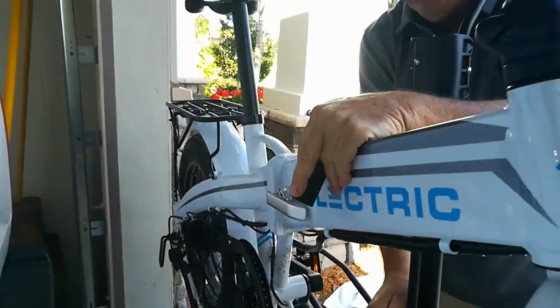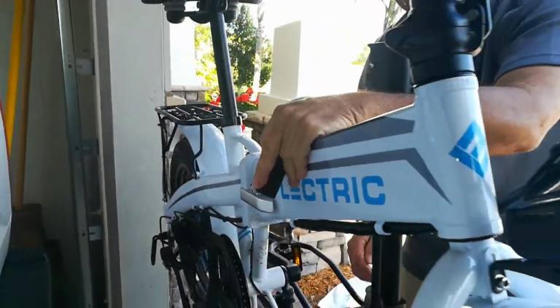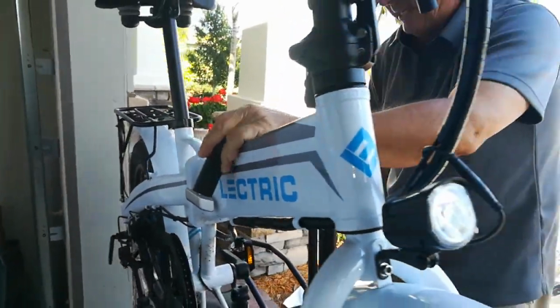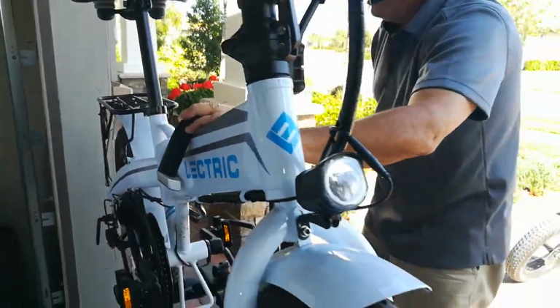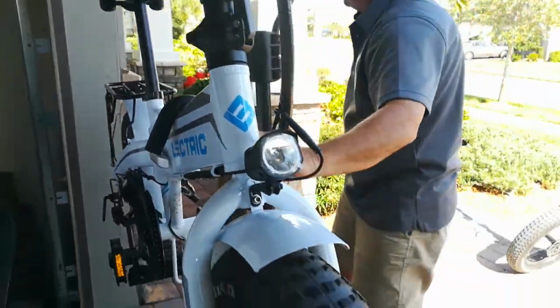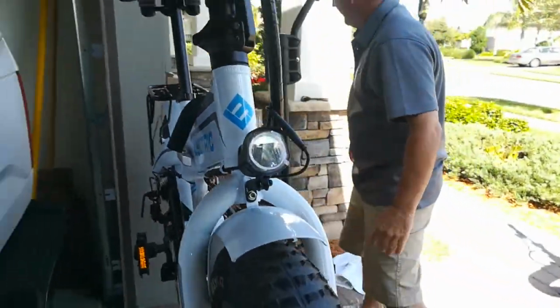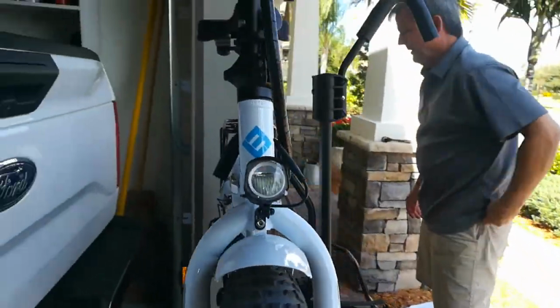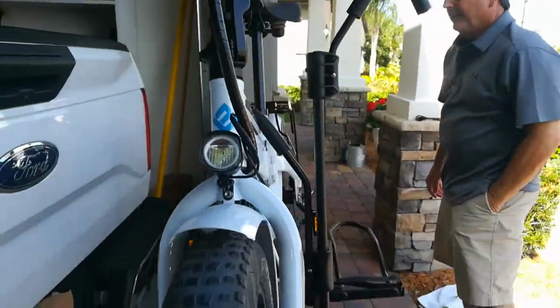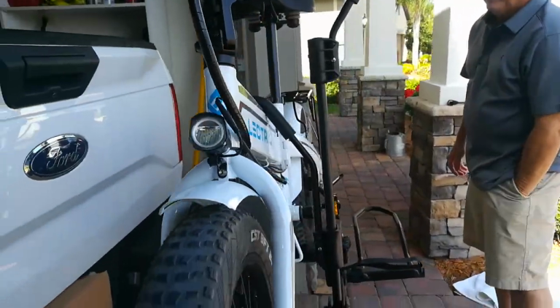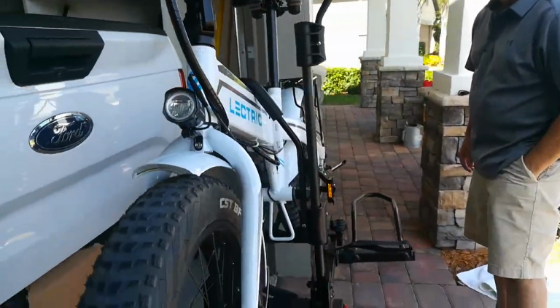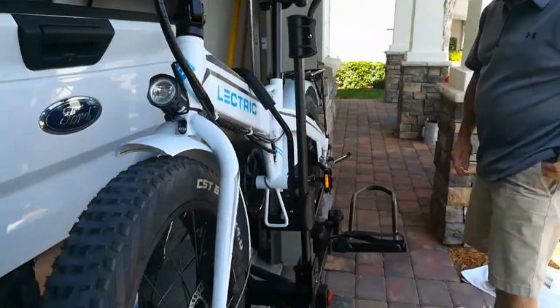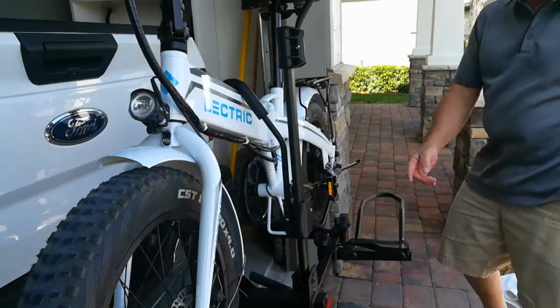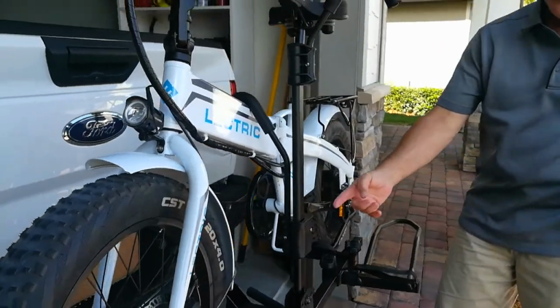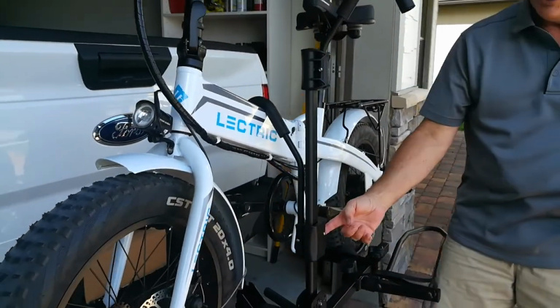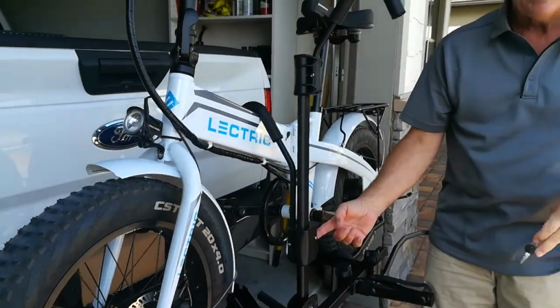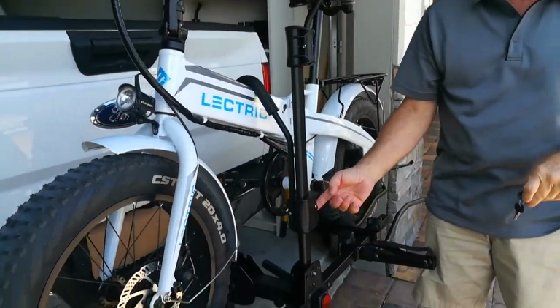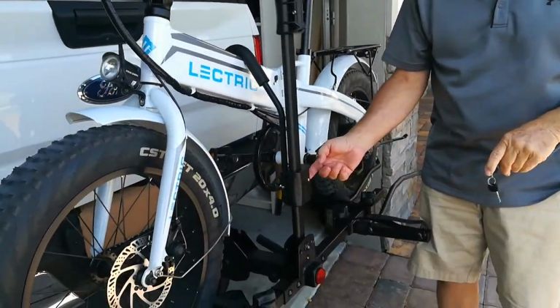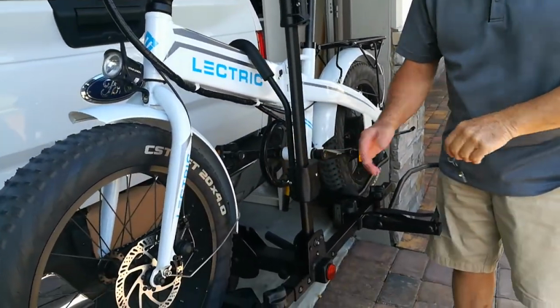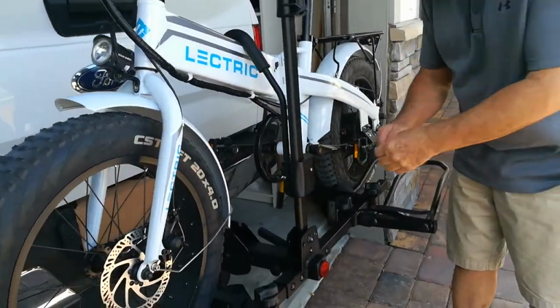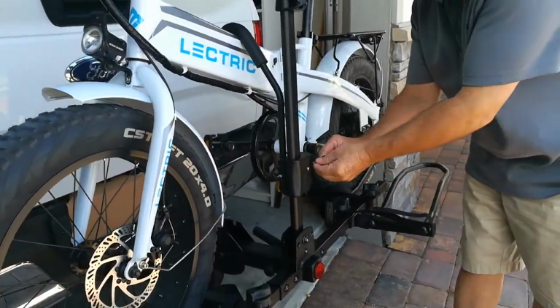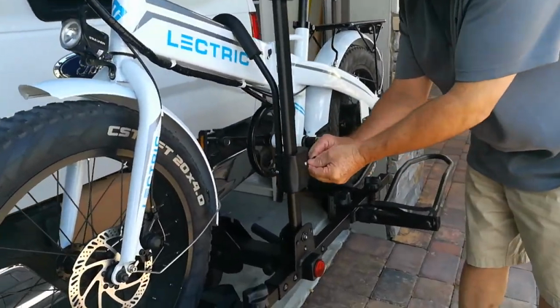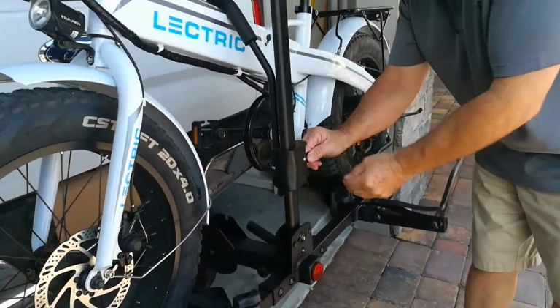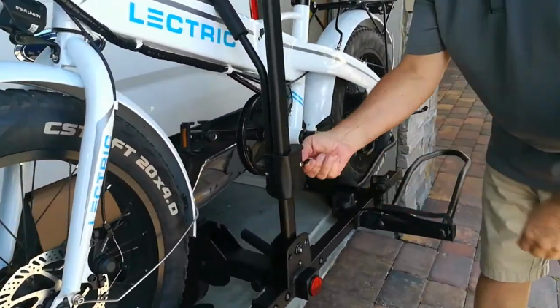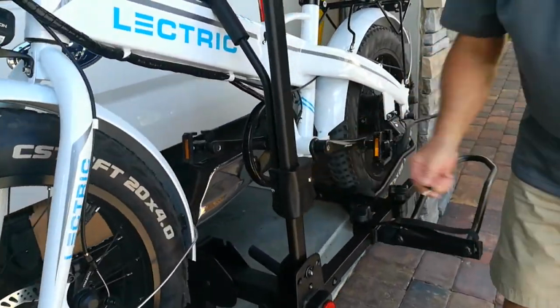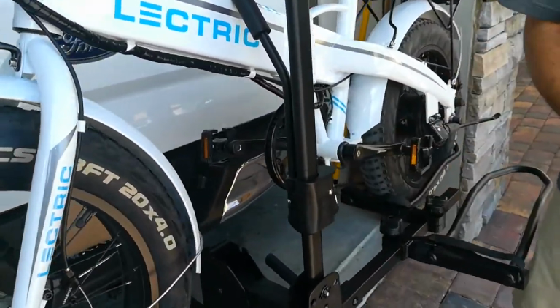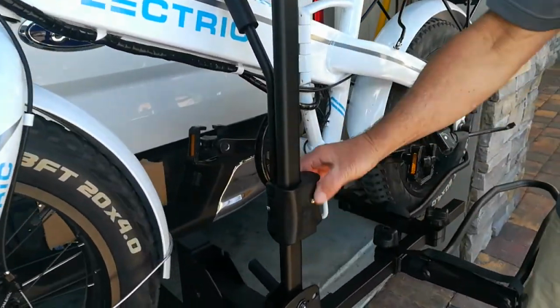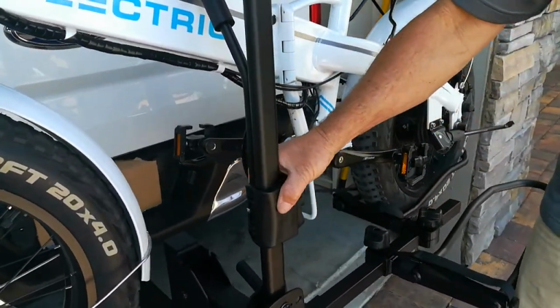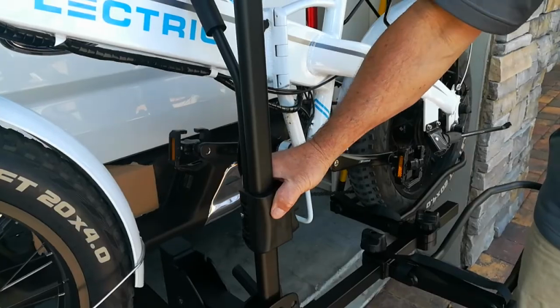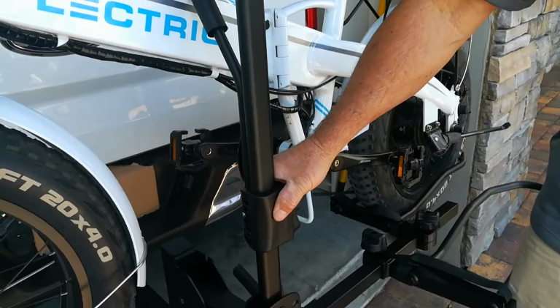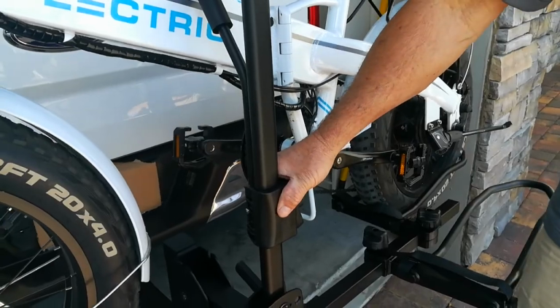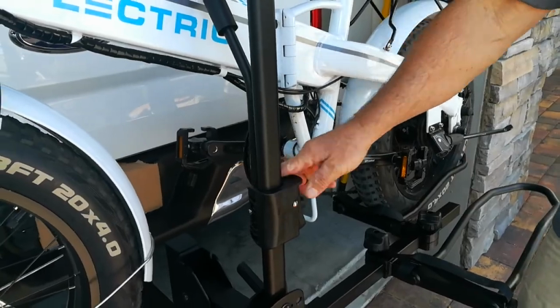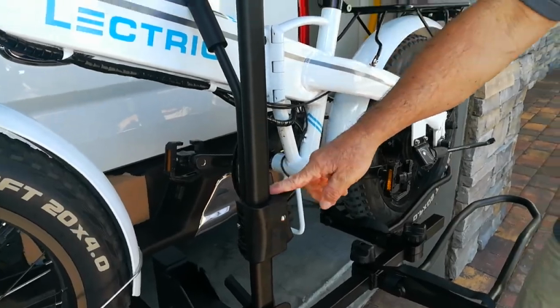Tighten that down. There's a locking mechanism right here — turn it and now it won't move. So it's locked.